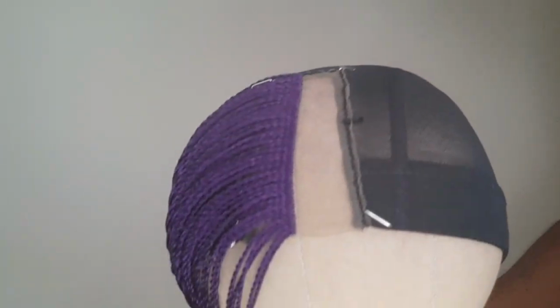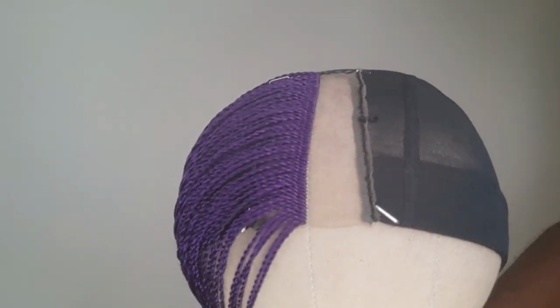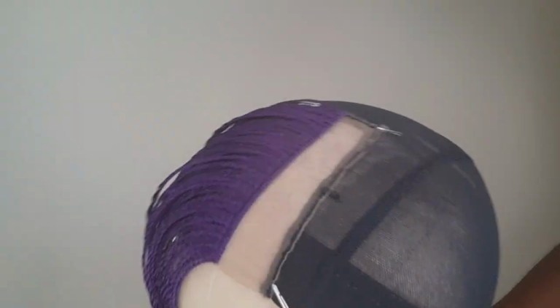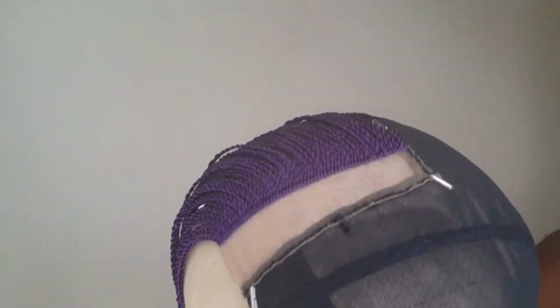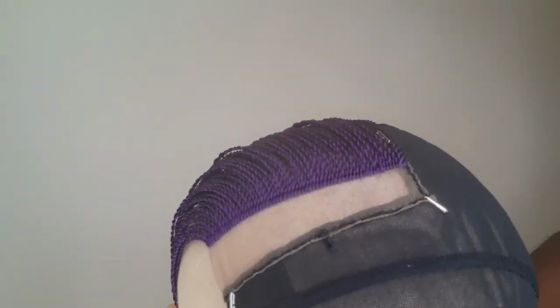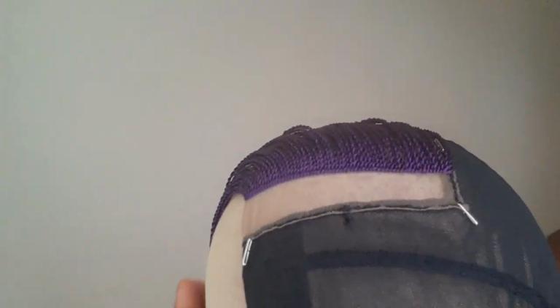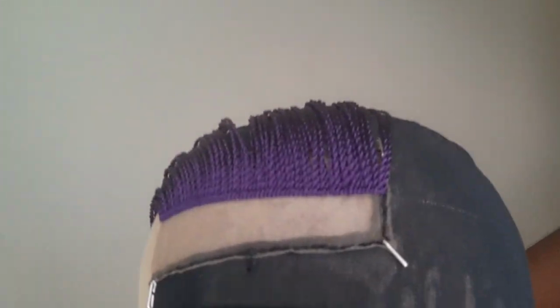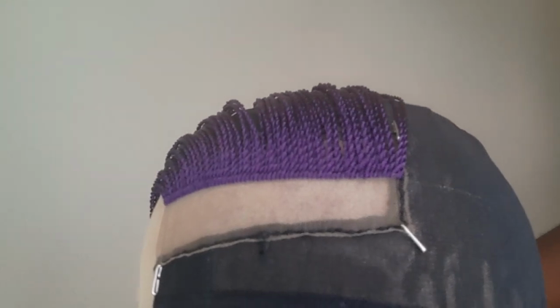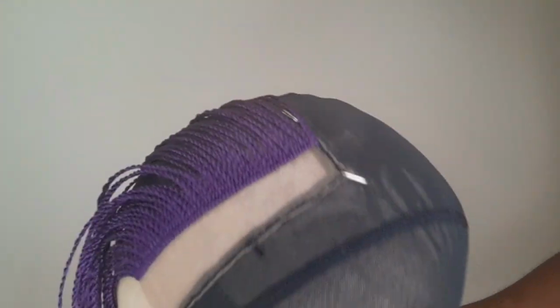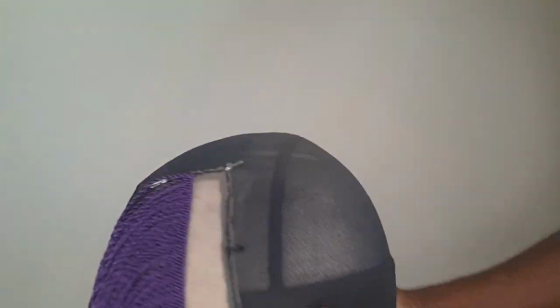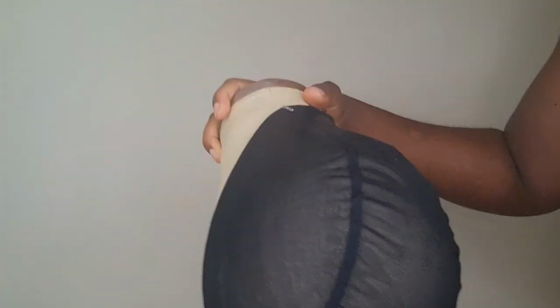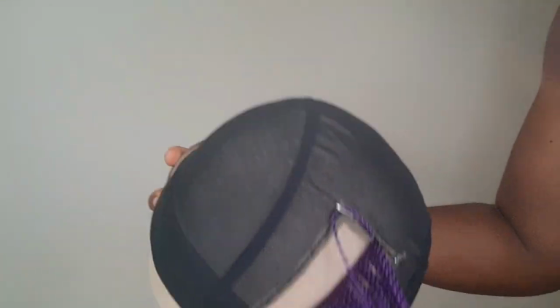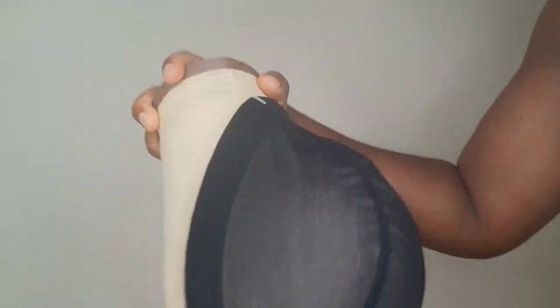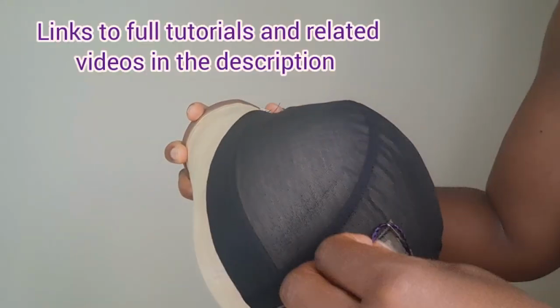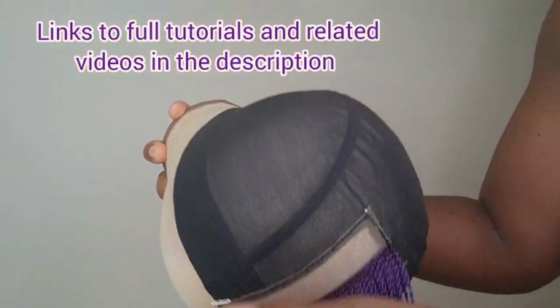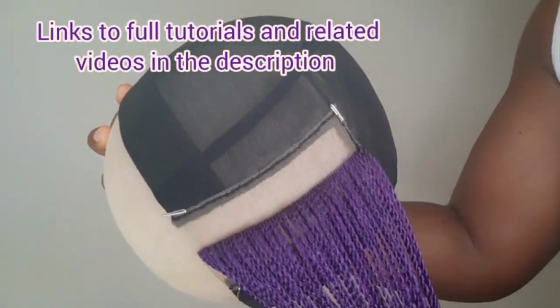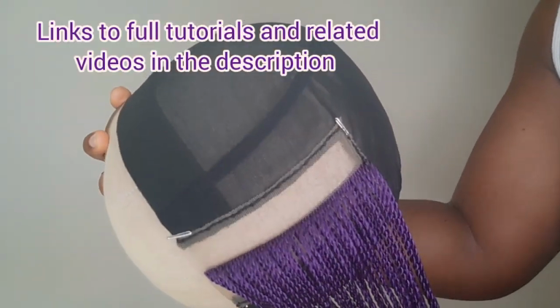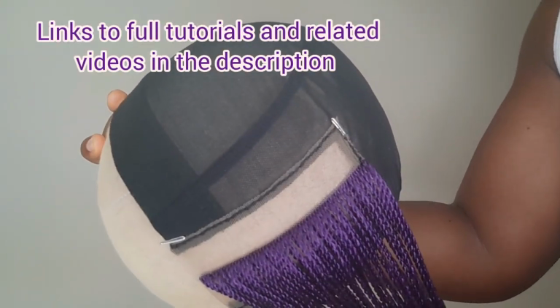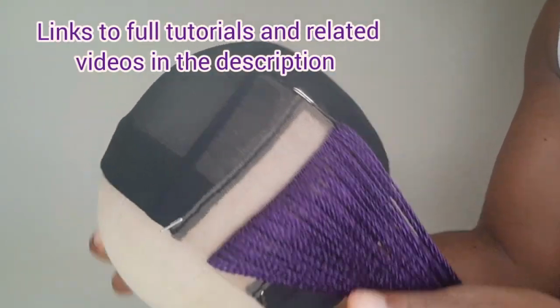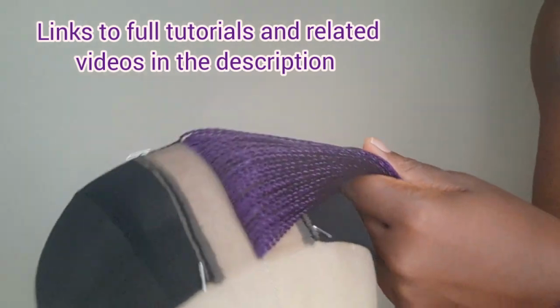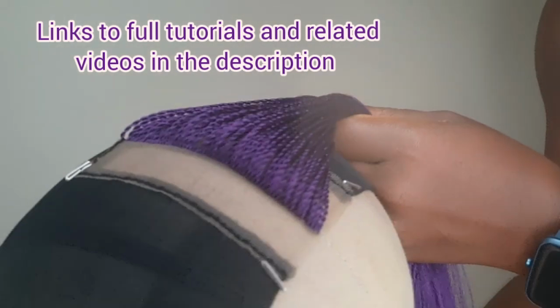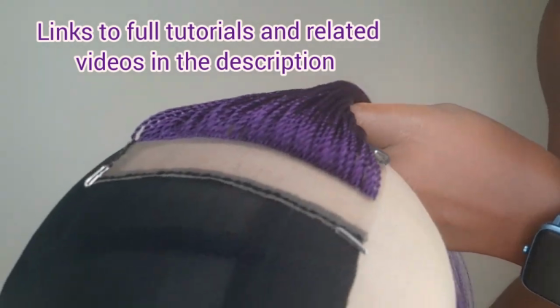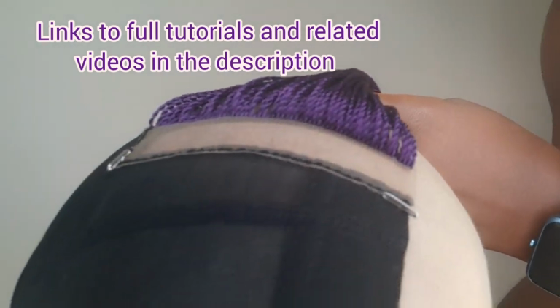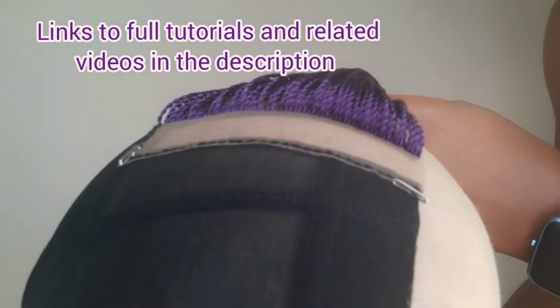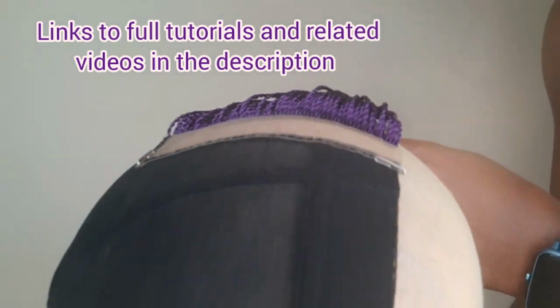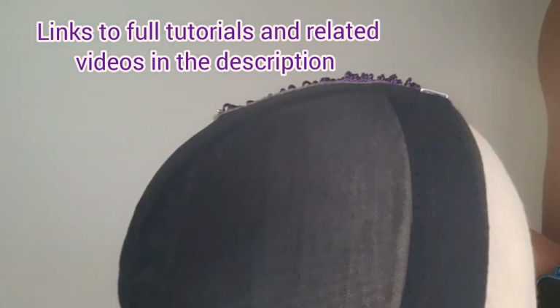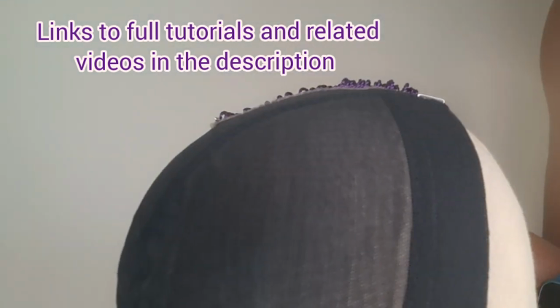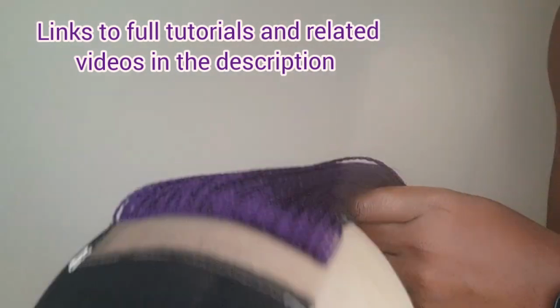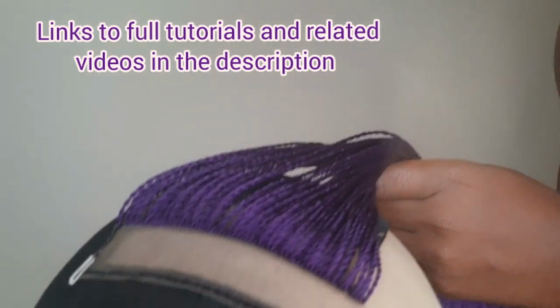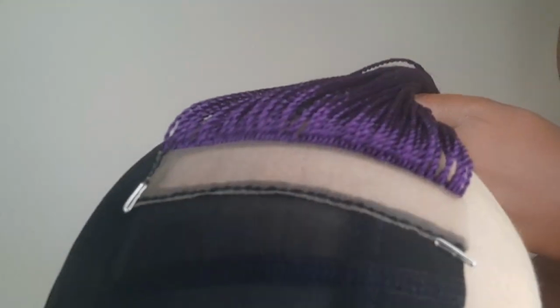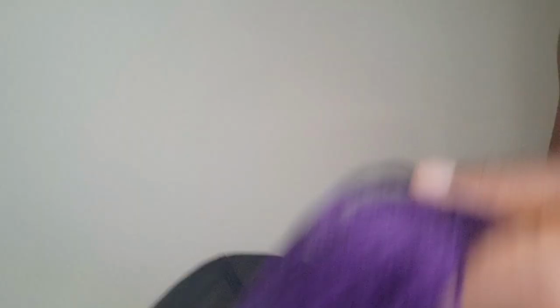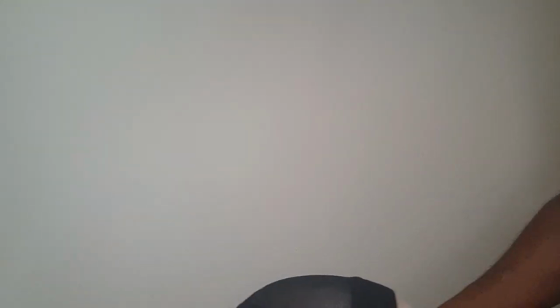You can also check the description for the full tutorial and other related videos. I'm going to go ahead and show you guys the final look.